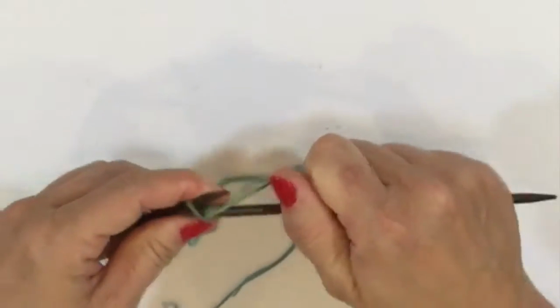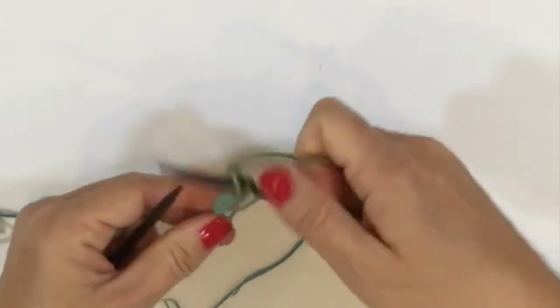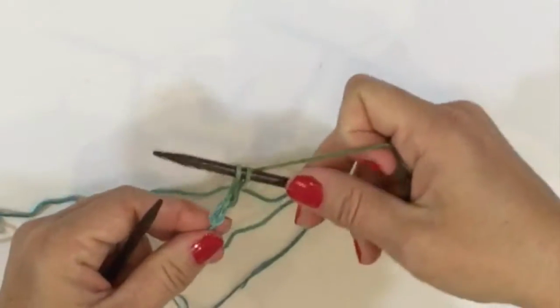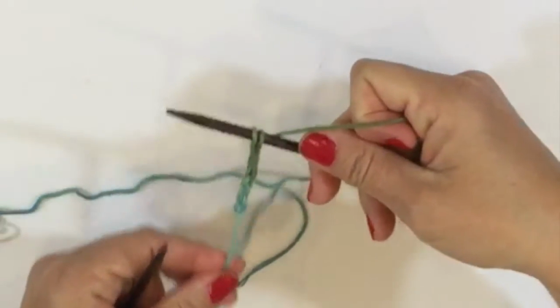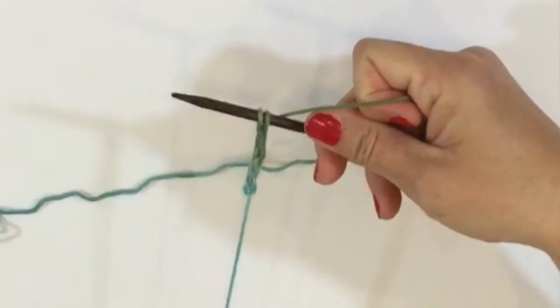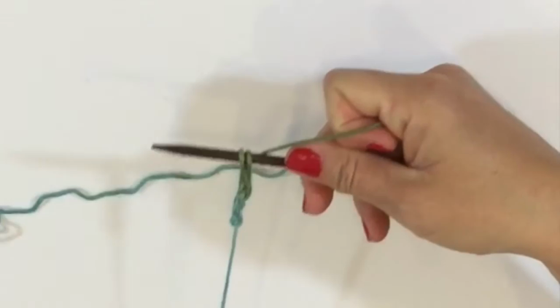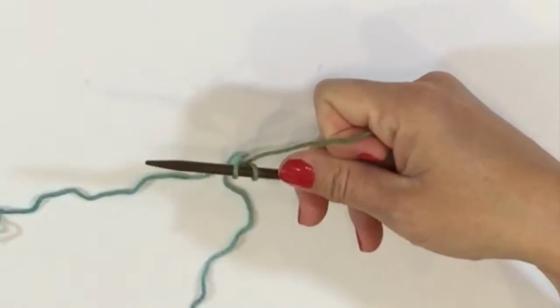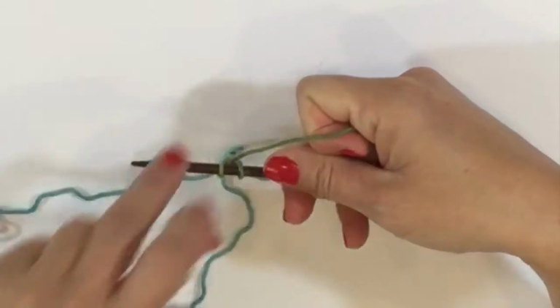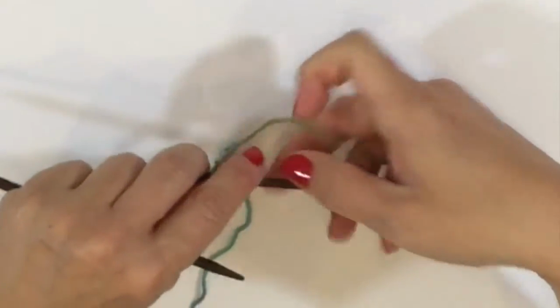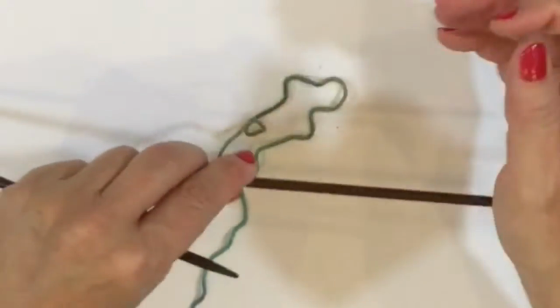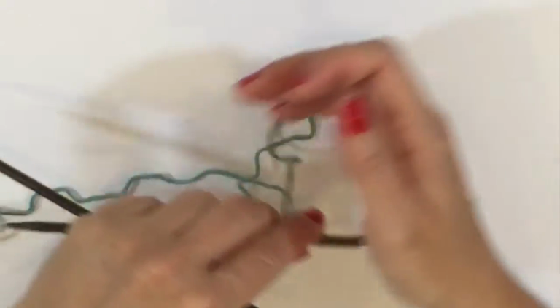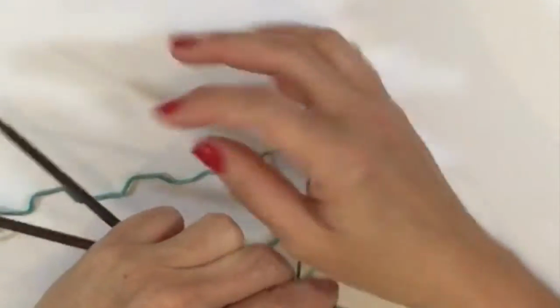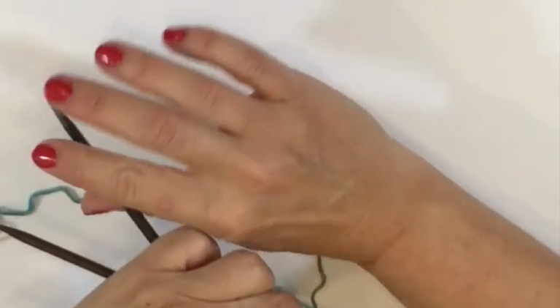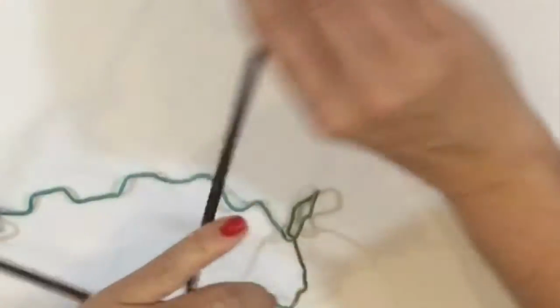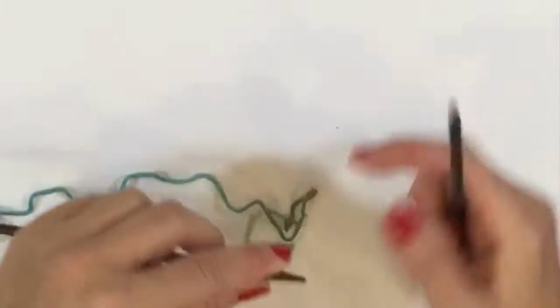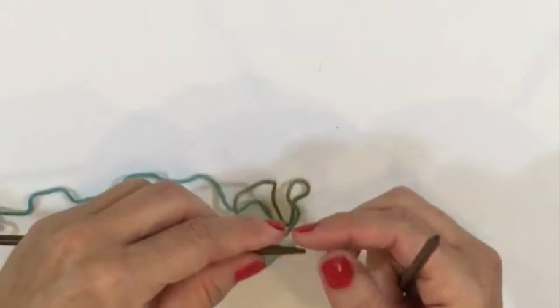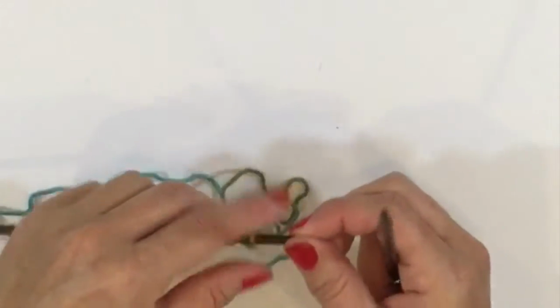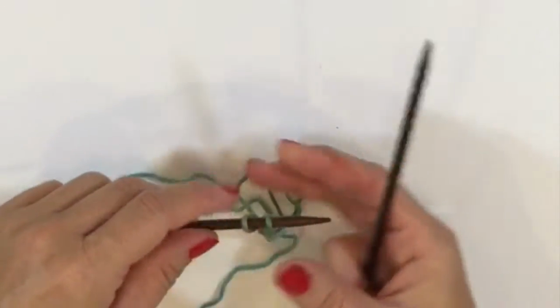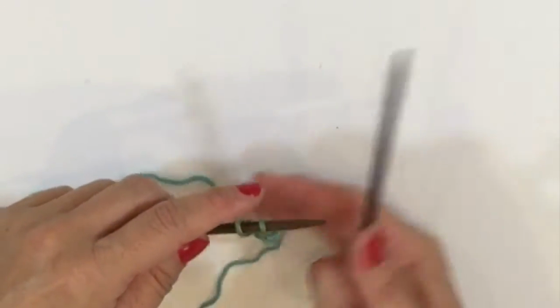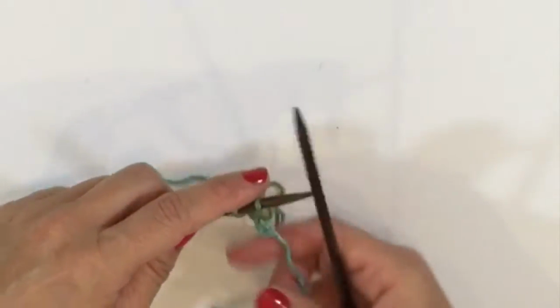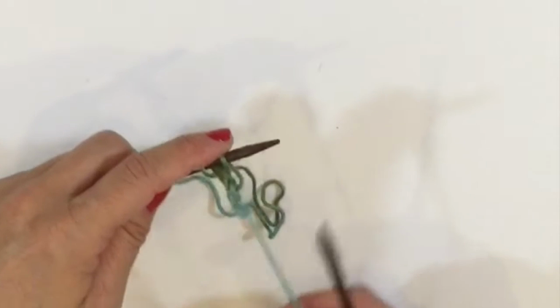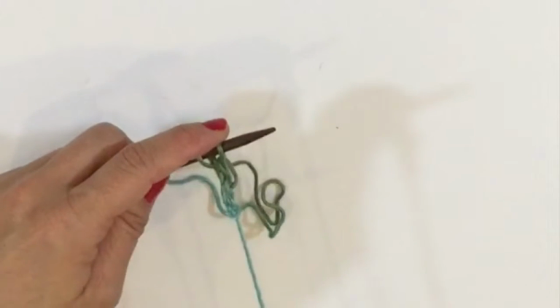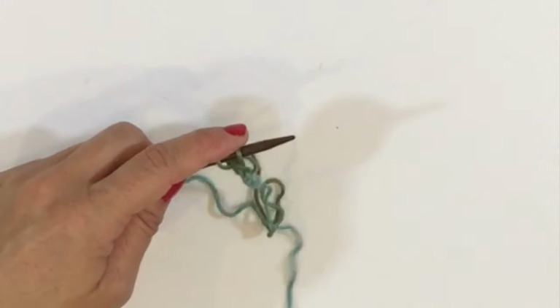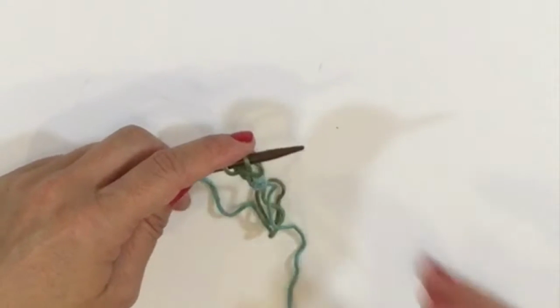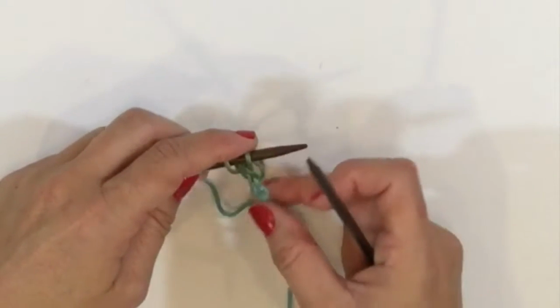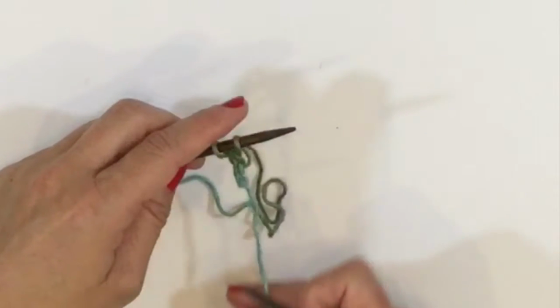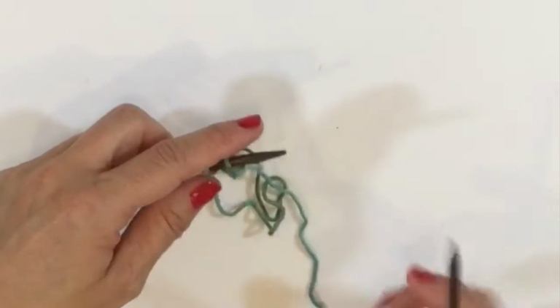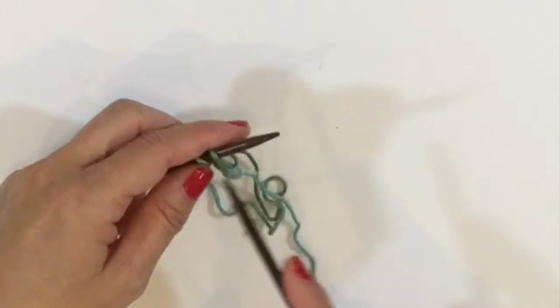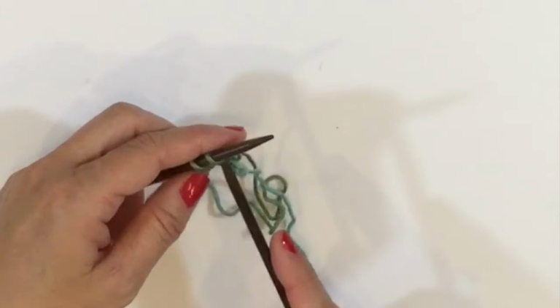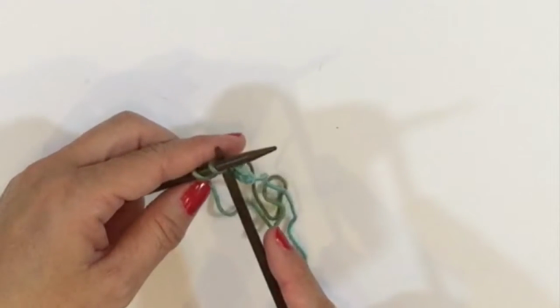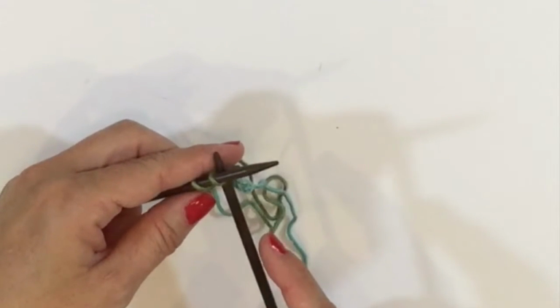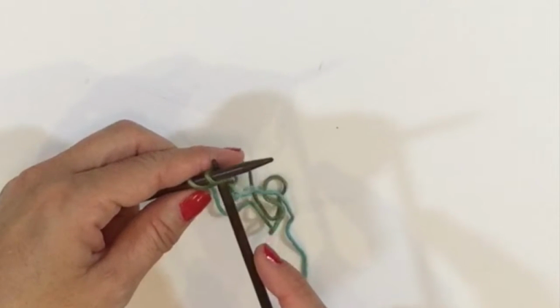For this particular pattern we're doing 15 rounds of I-cord, and then we'll do our flower made of picots. So let's pretend this is 15 rounds already and I'm going to show you how we do the flowers.